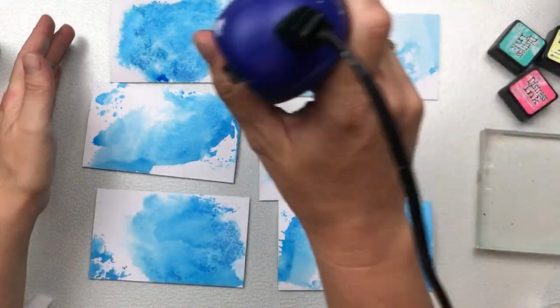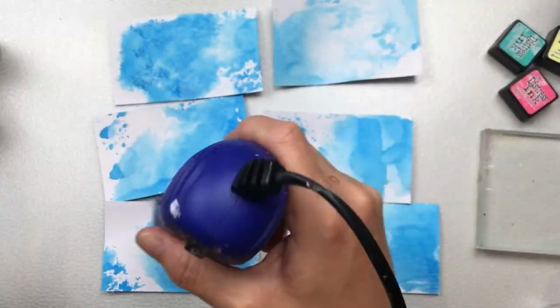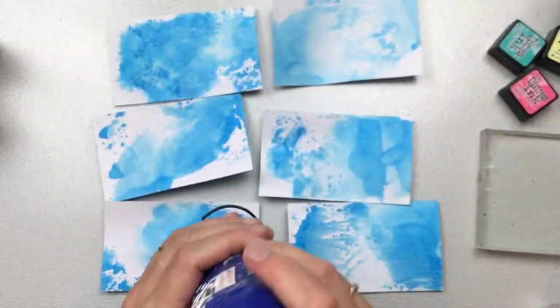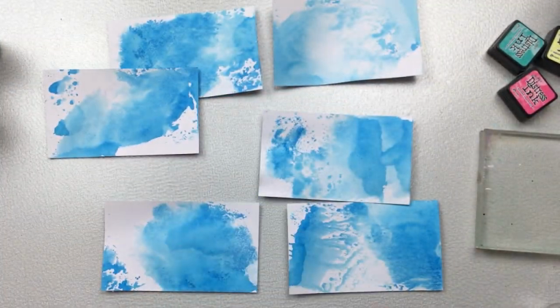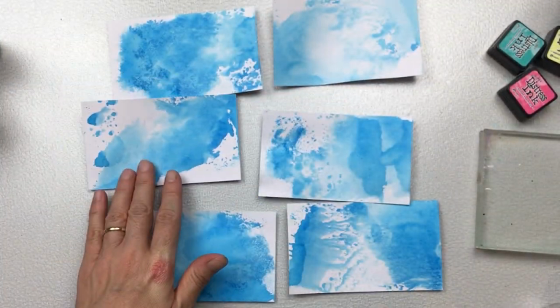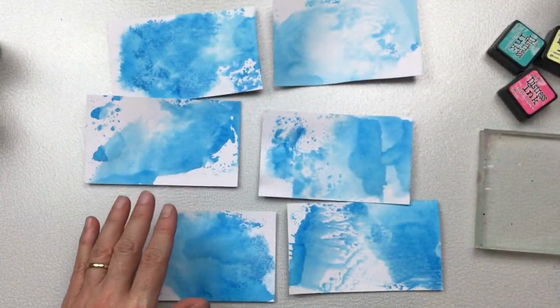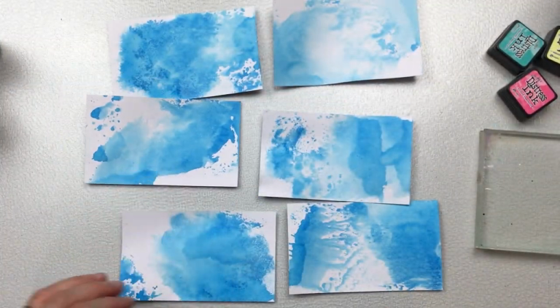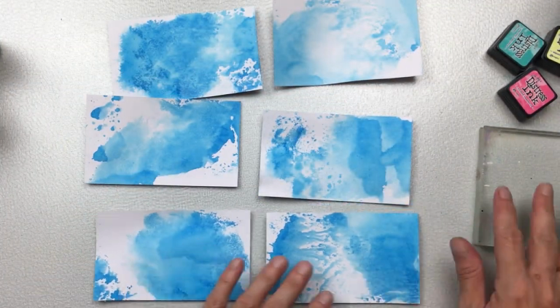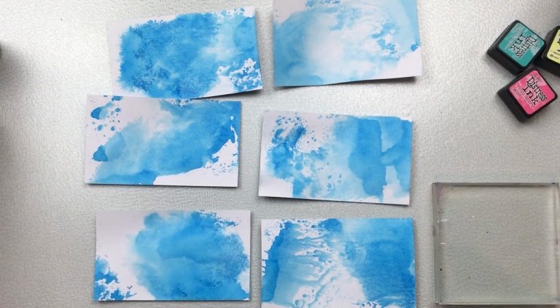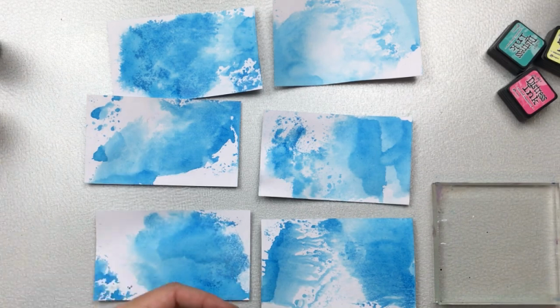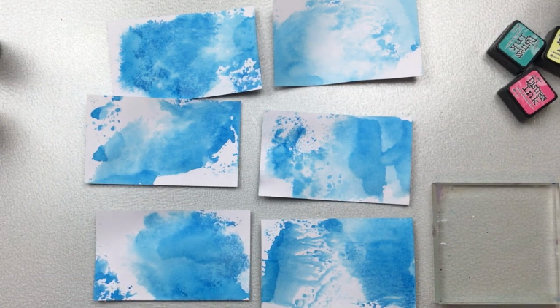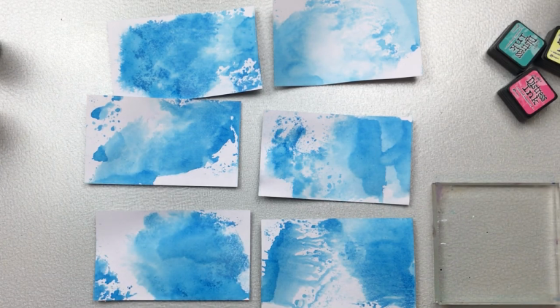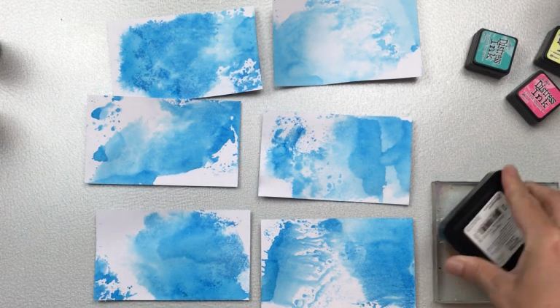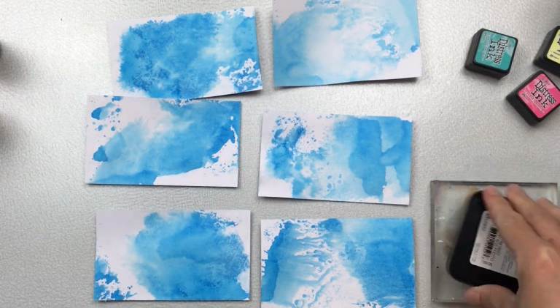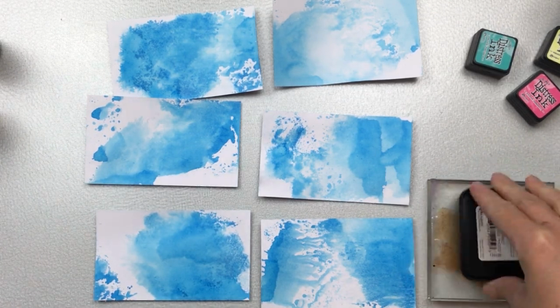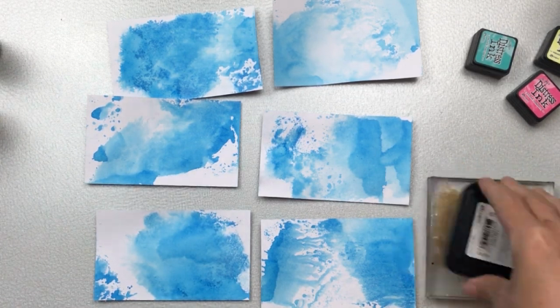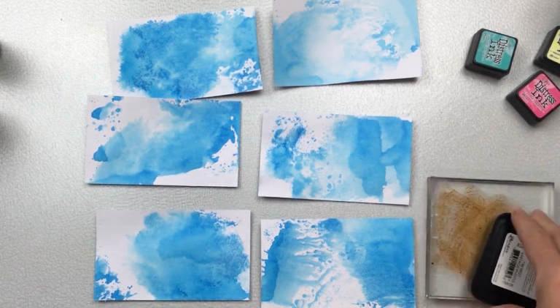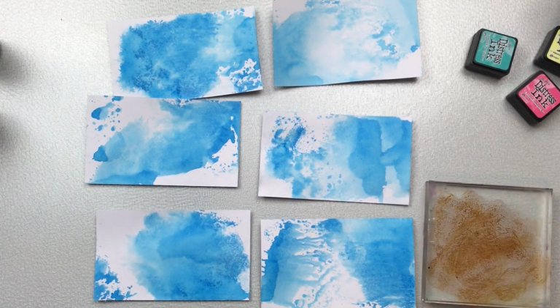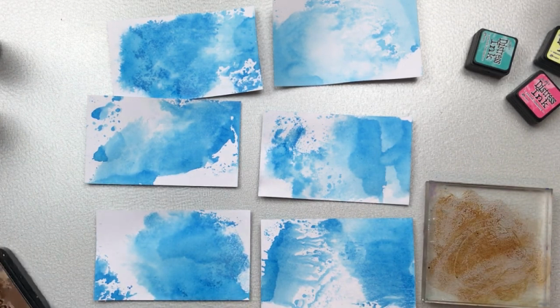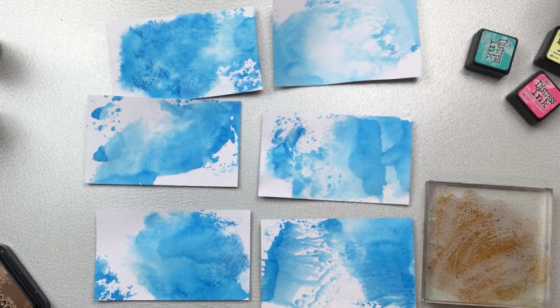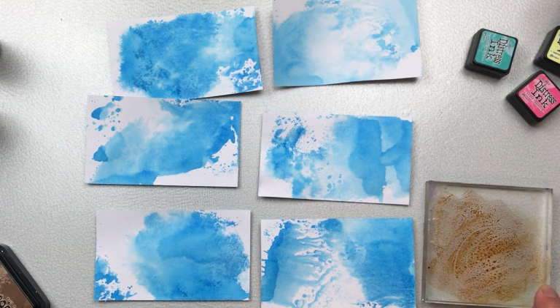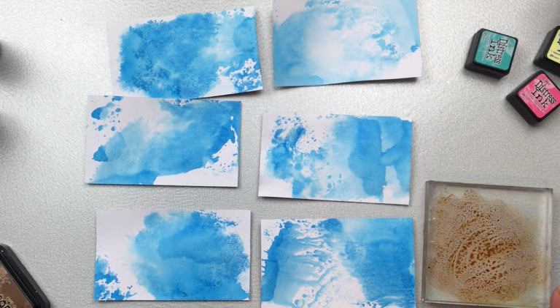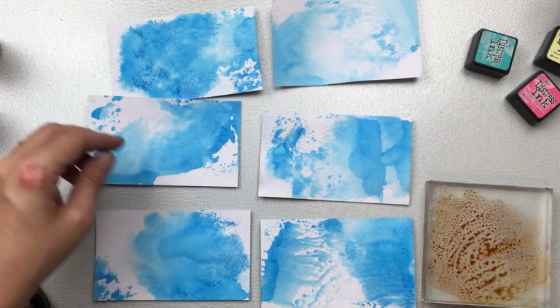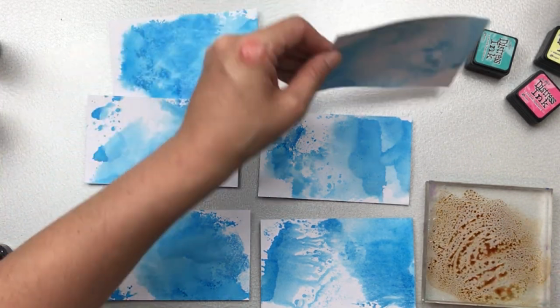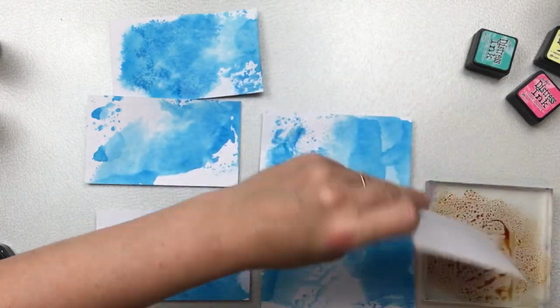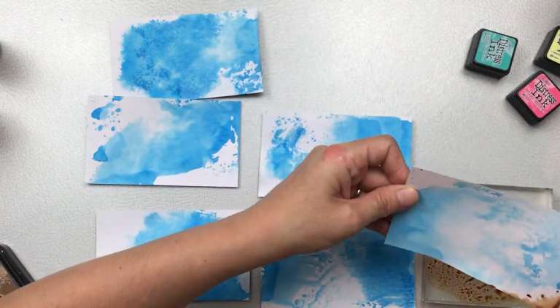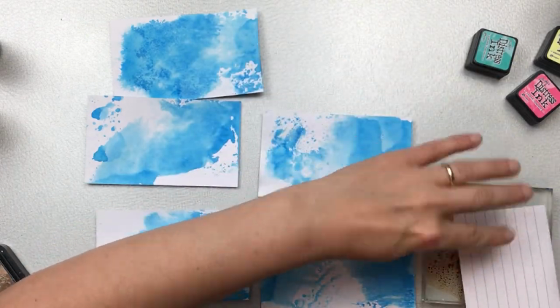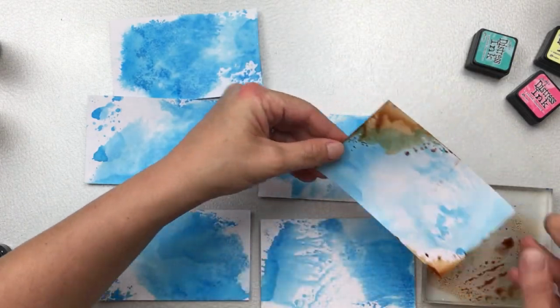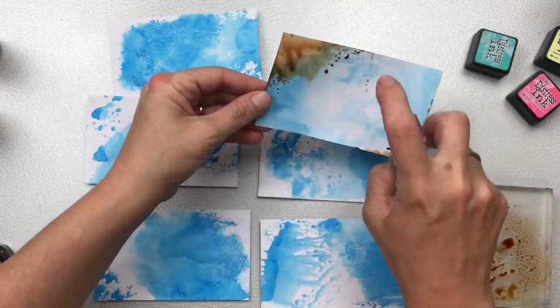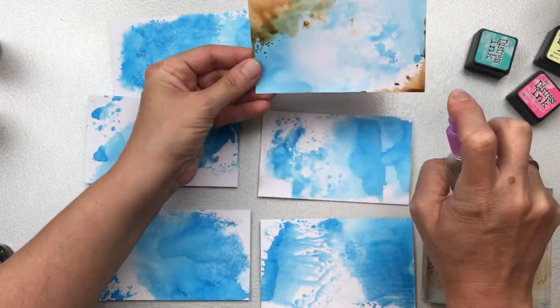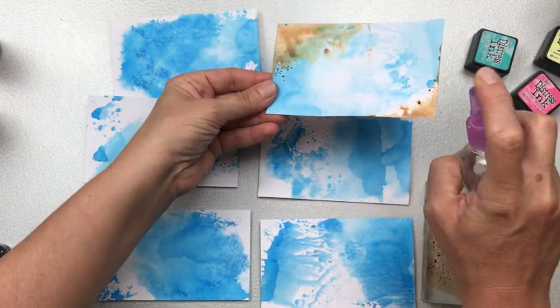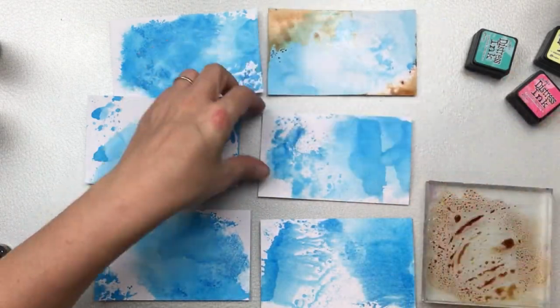Dry well between each layer of color. The next color I'm going to use is called Vintage Photo — it's also an ink pad and I'm doing the same technique.